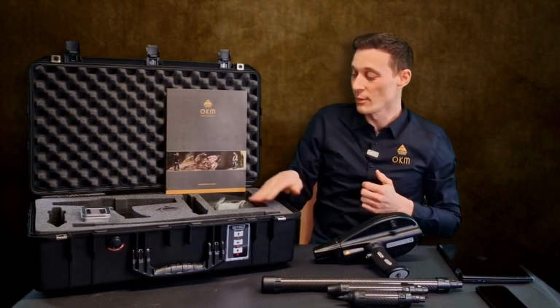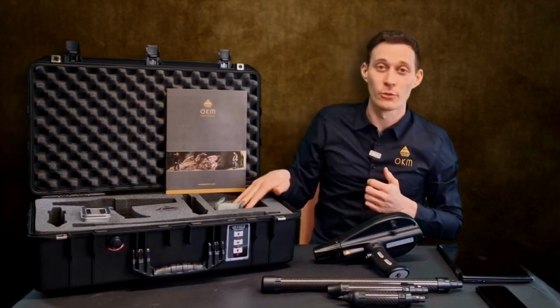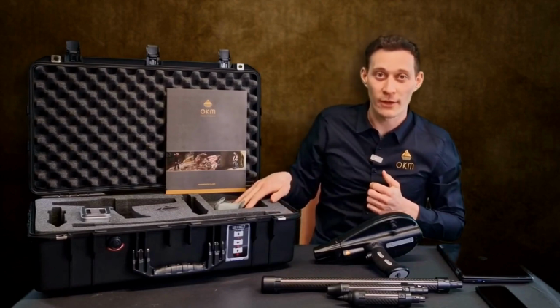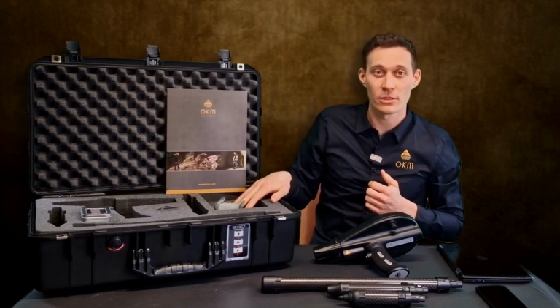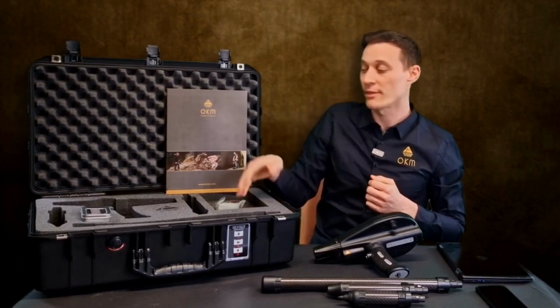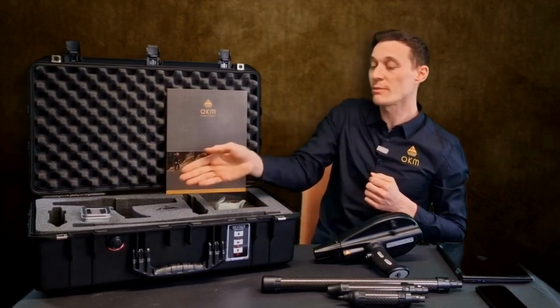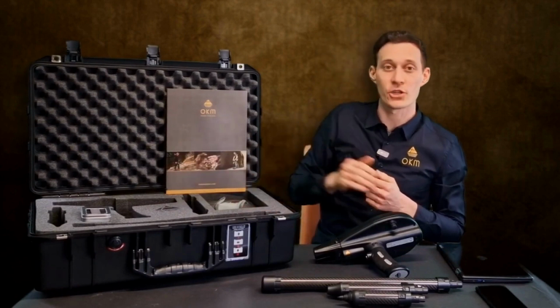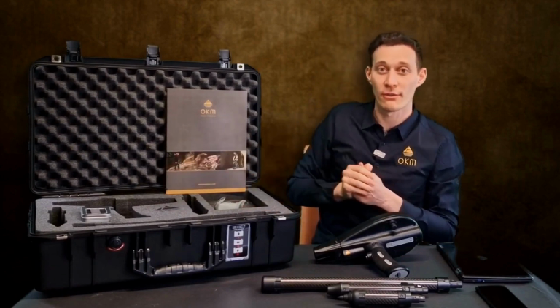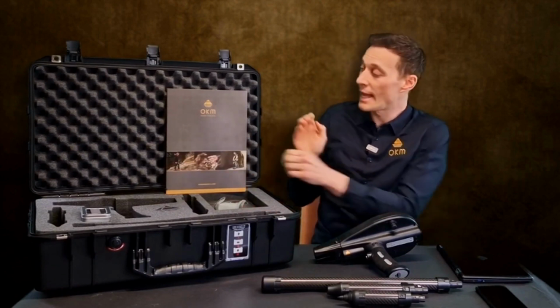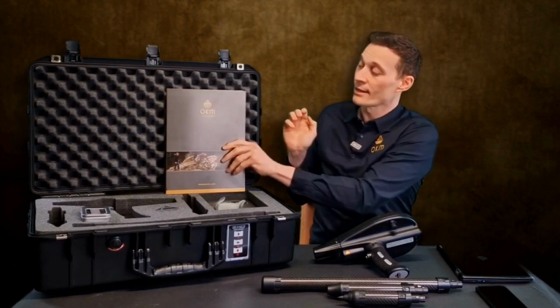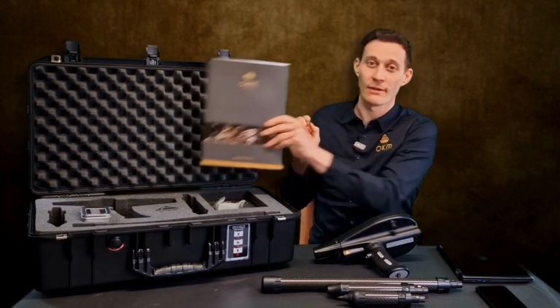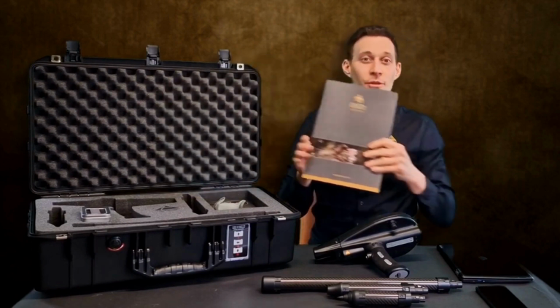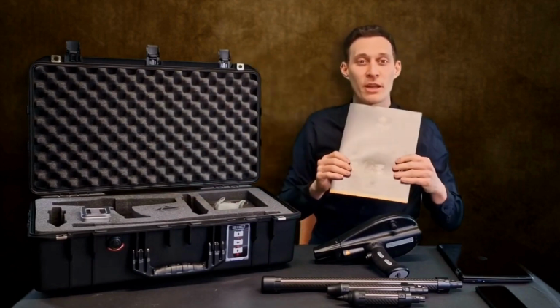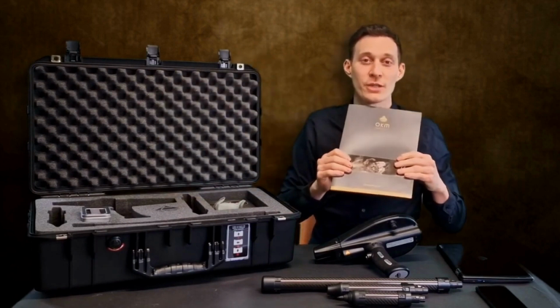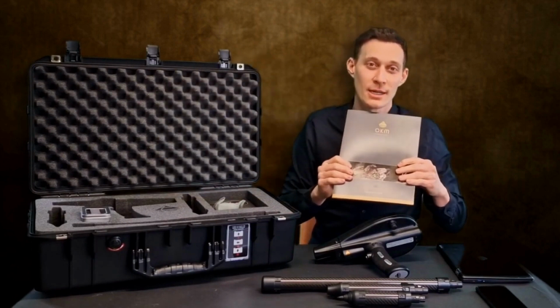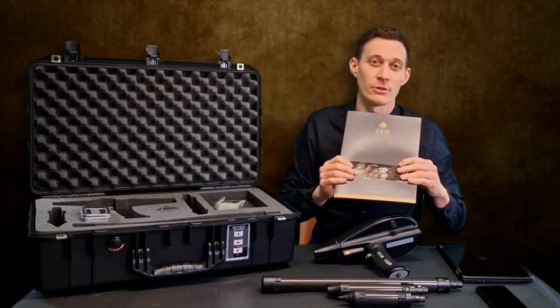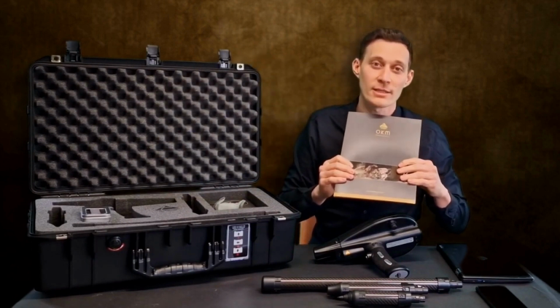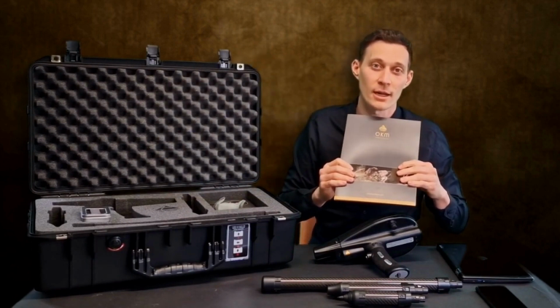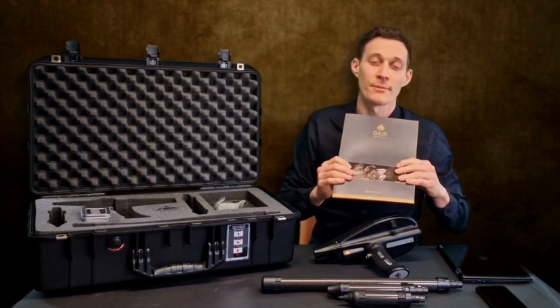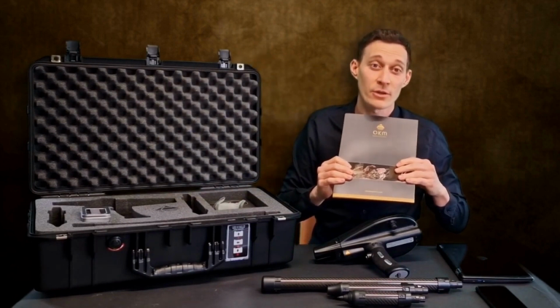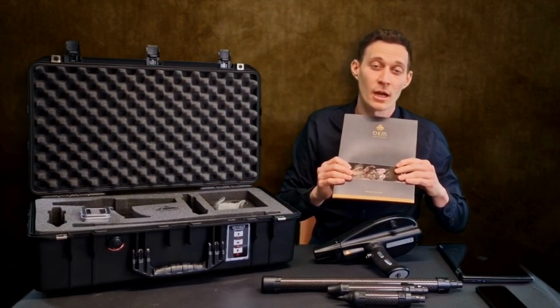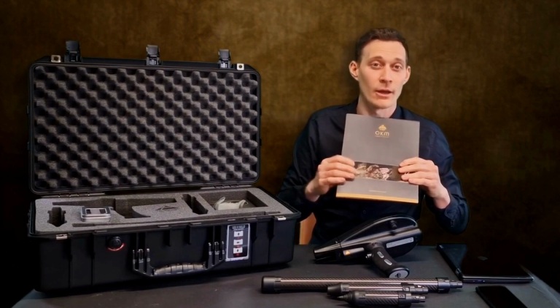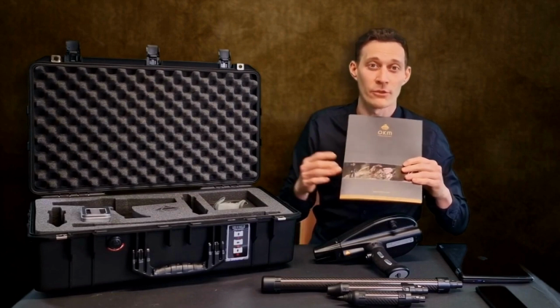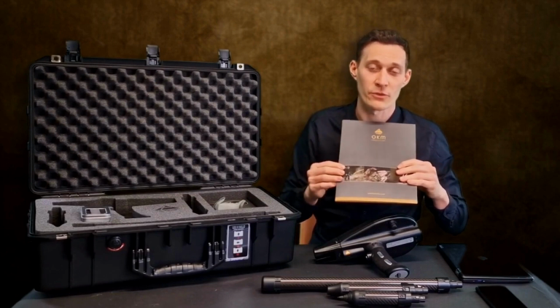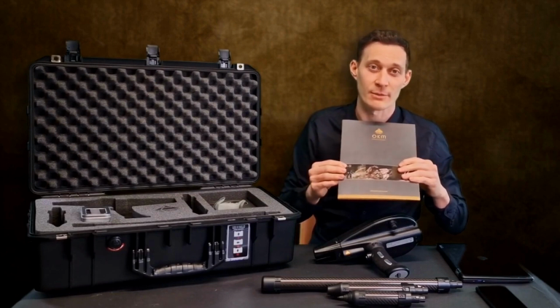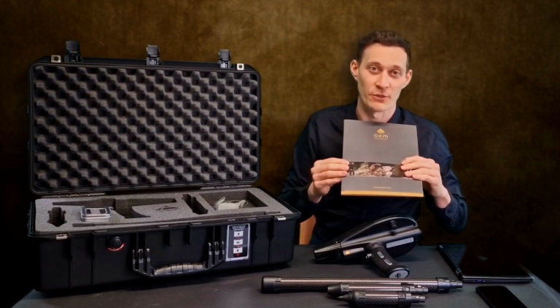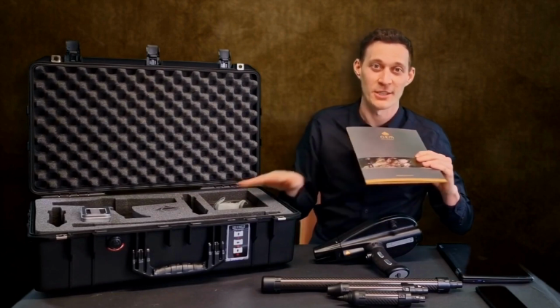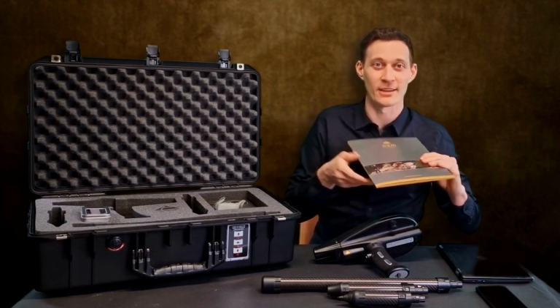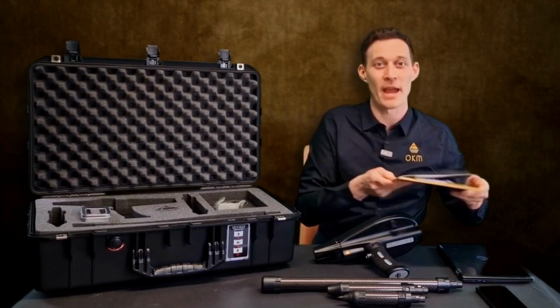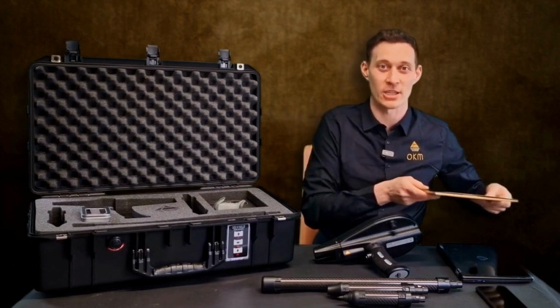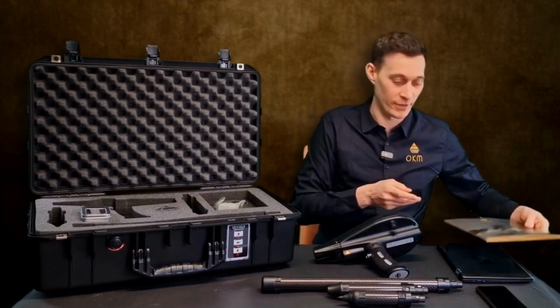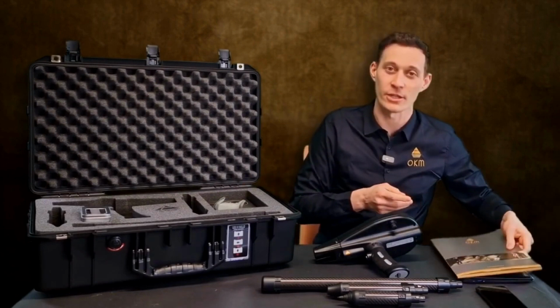We have the Bluetooth headphones, the USB flash drive, and we have all the information you need including a quick start guide, guarantee card, and all information for customer service — together in your package of the Delta Ranger.